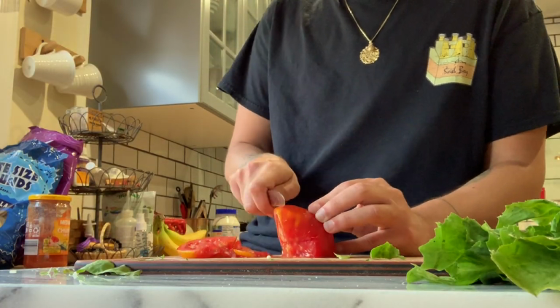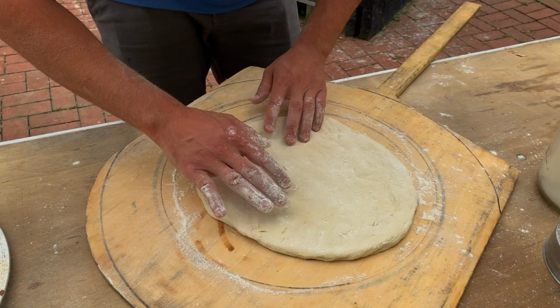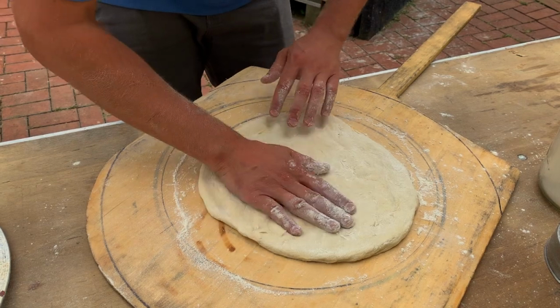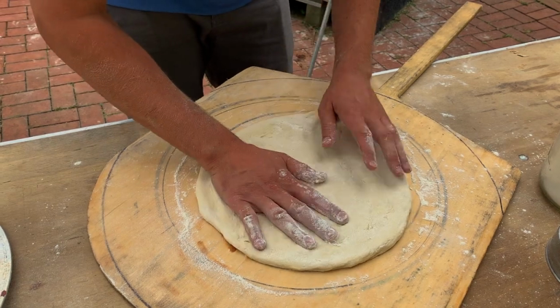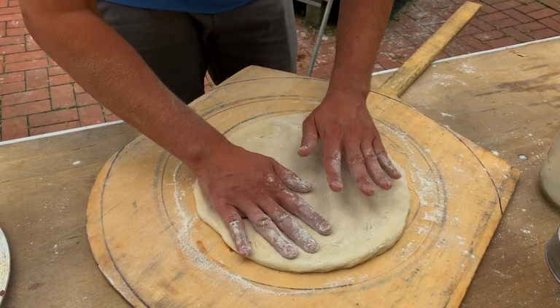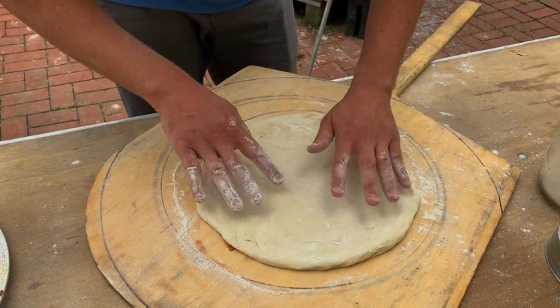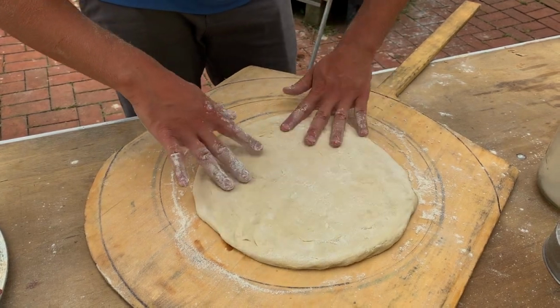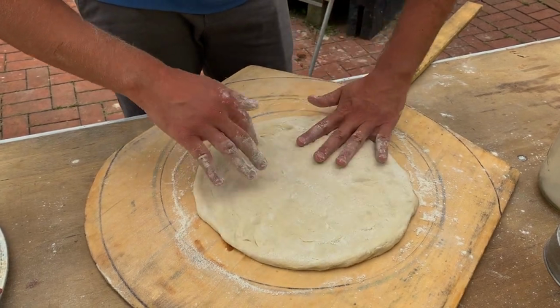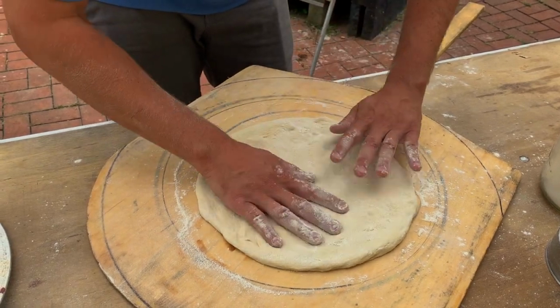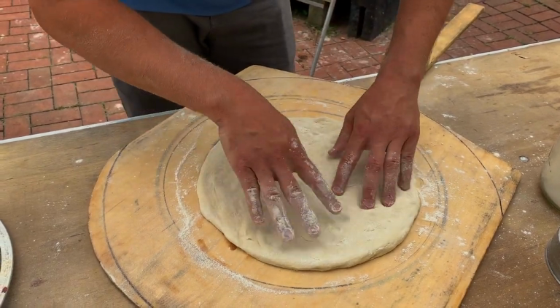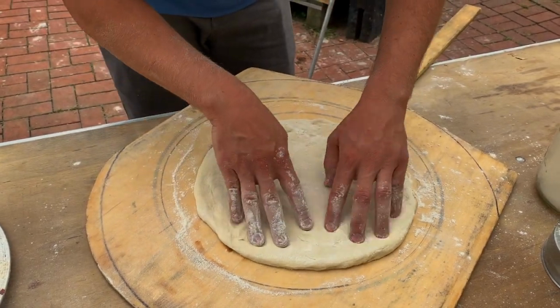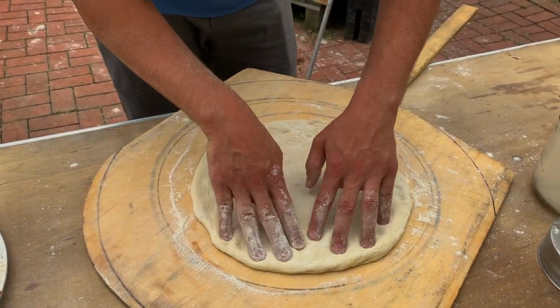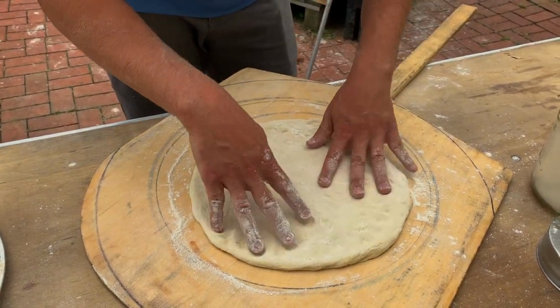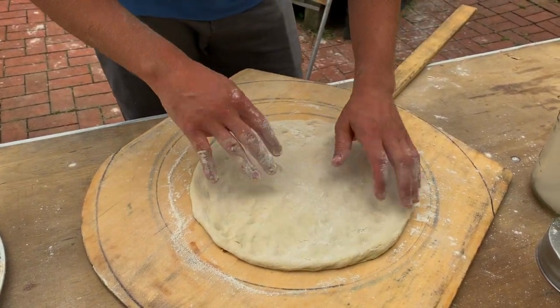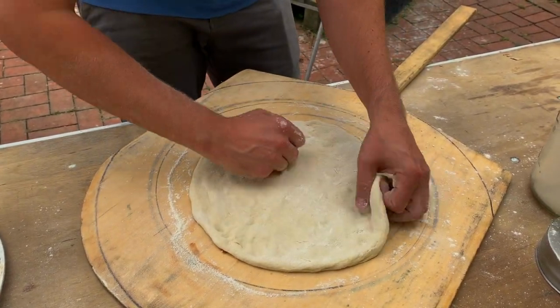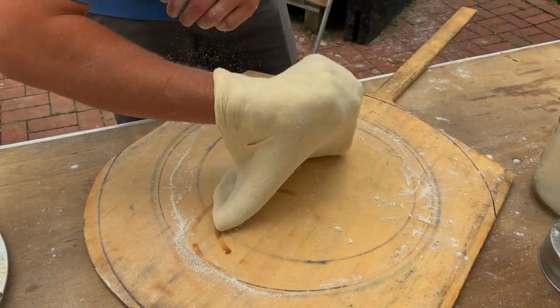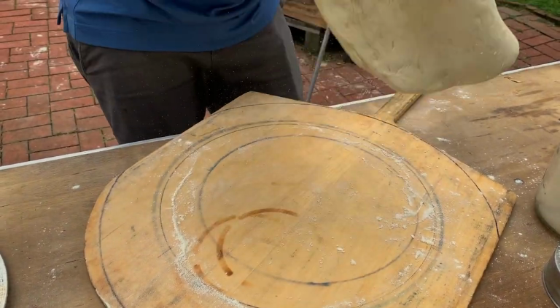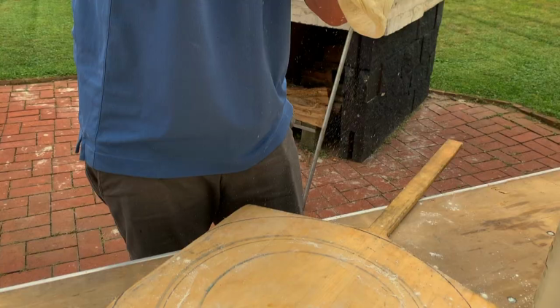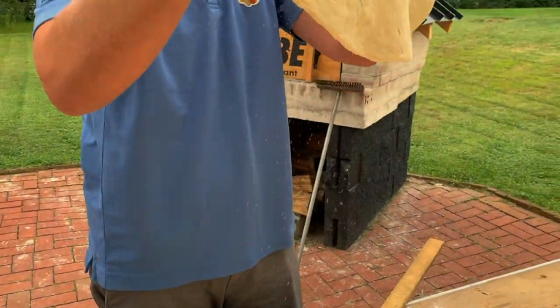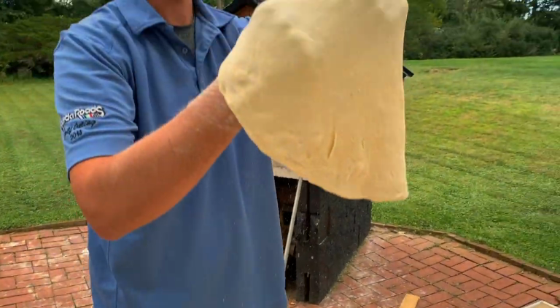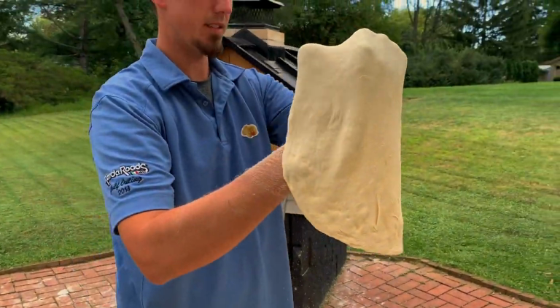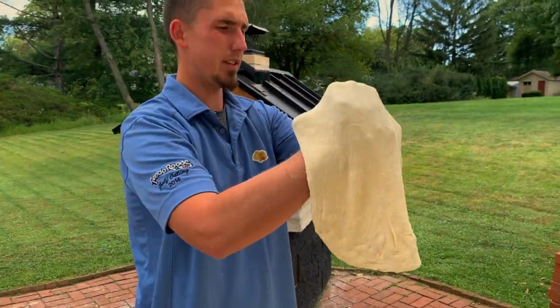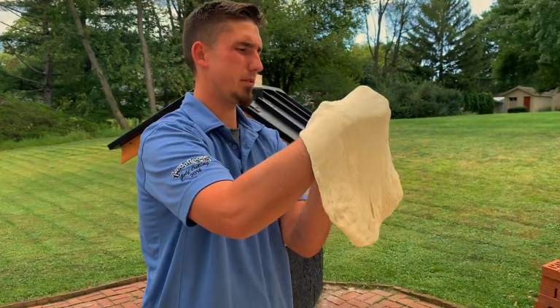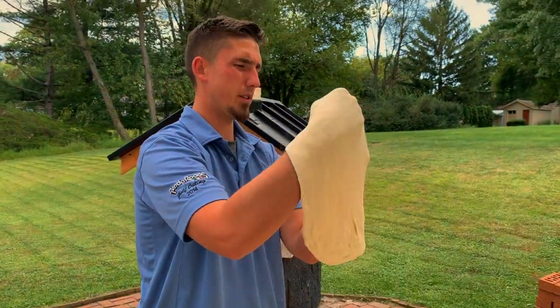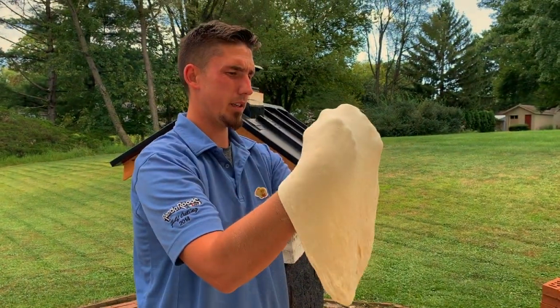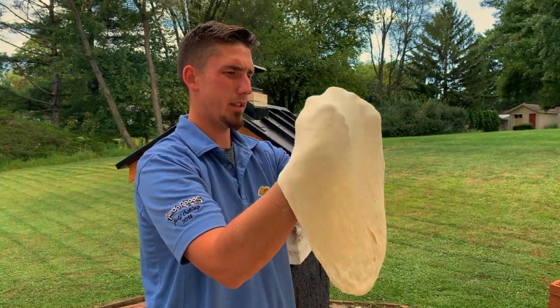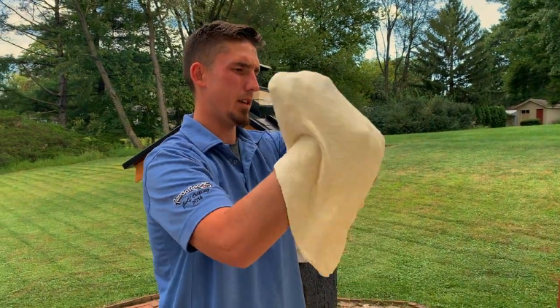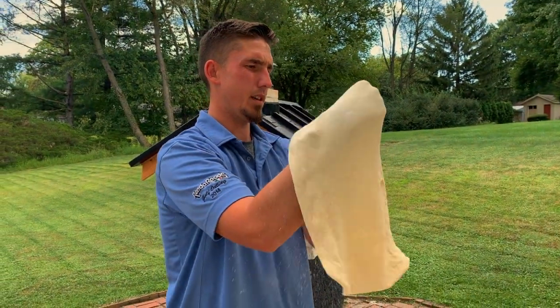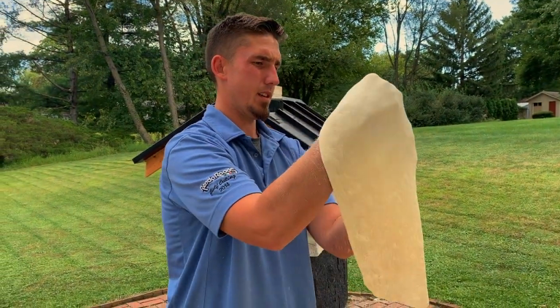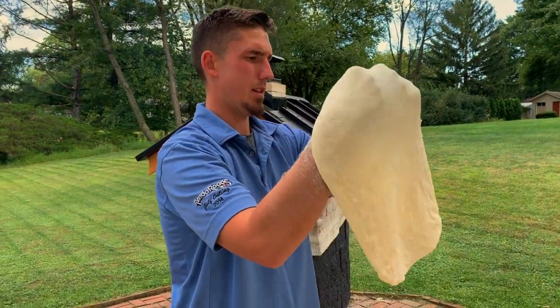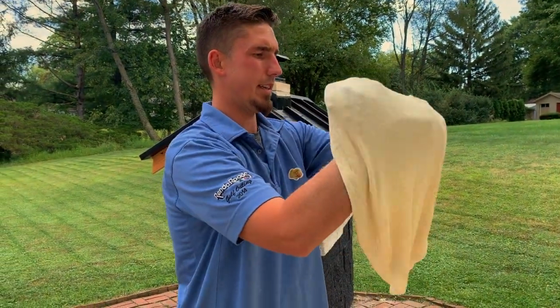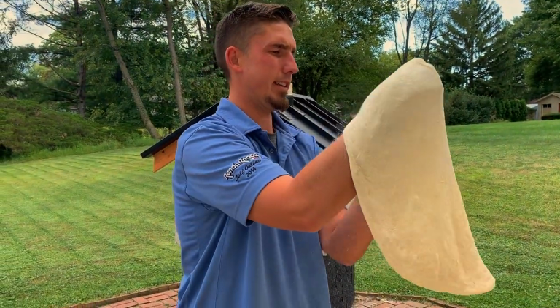This homemade dough is very hard to use. It gets very thin very quick. What's the recipe? I can't say that.